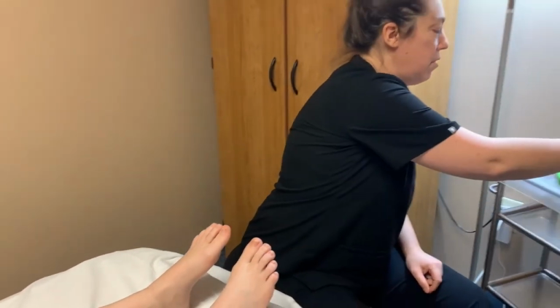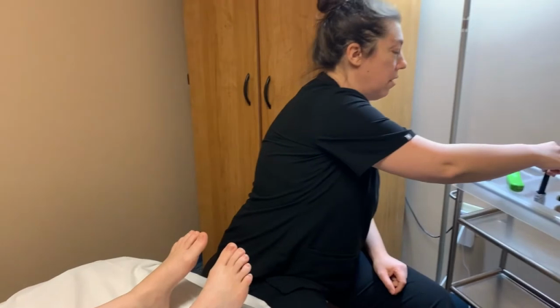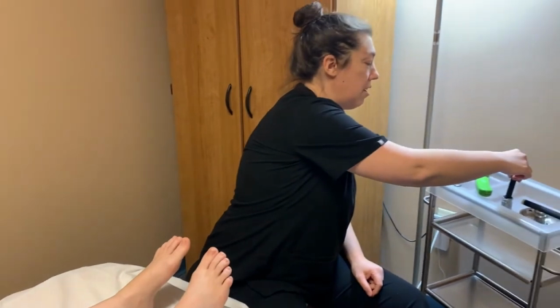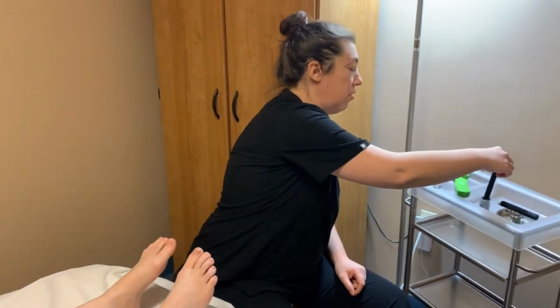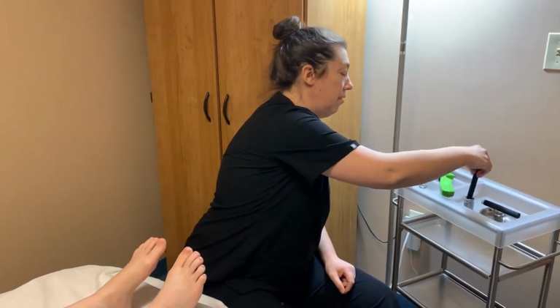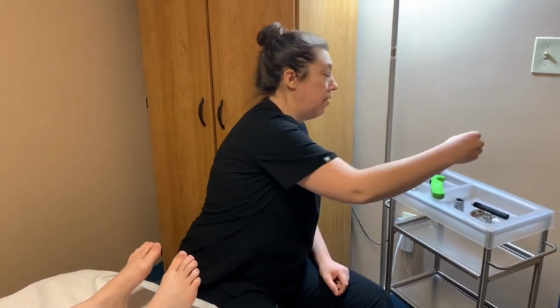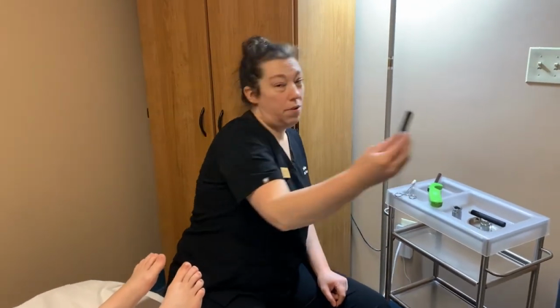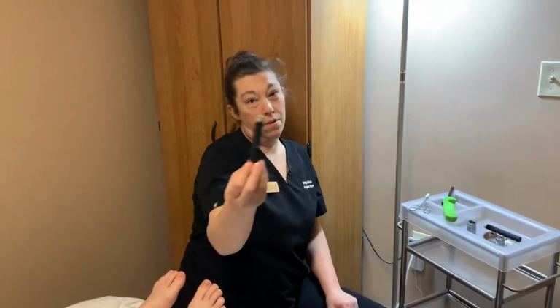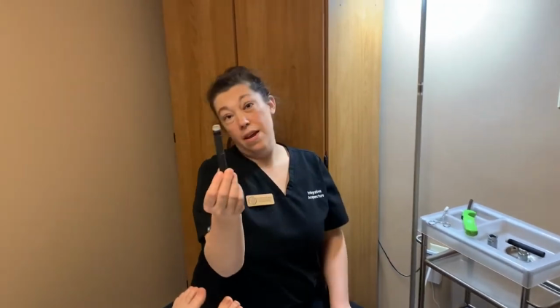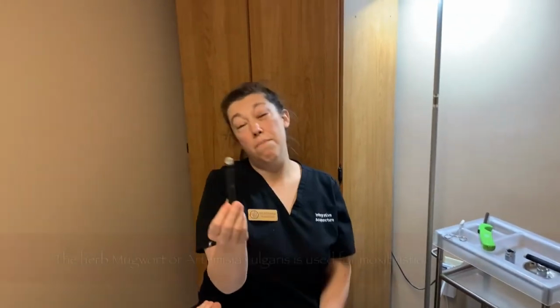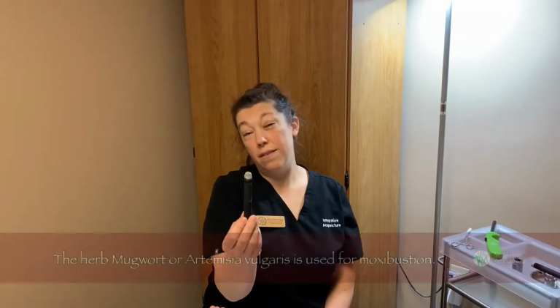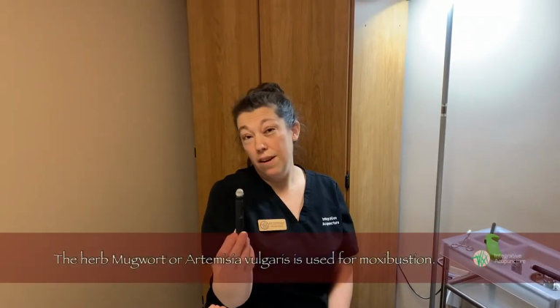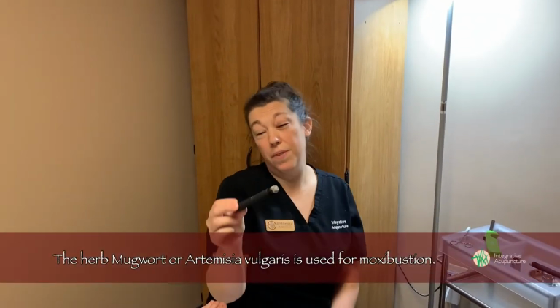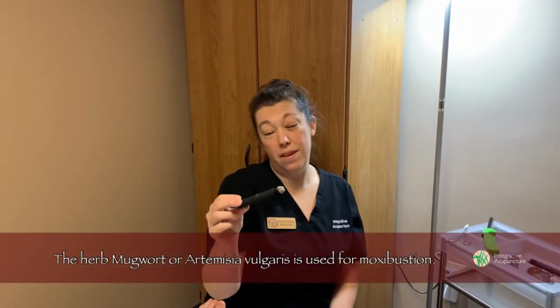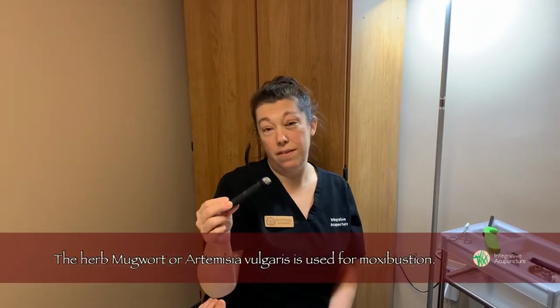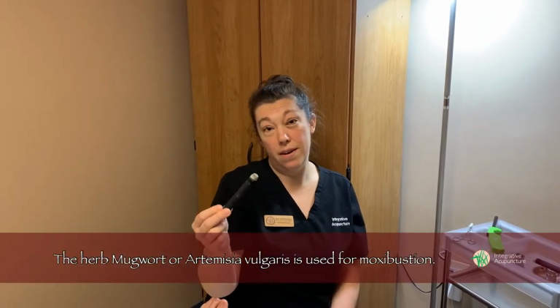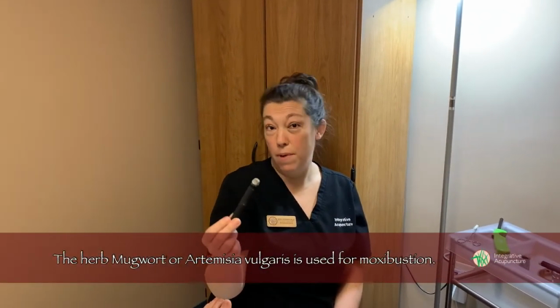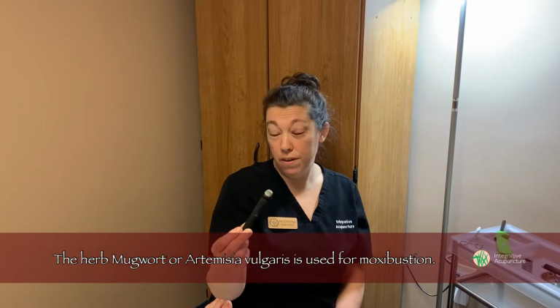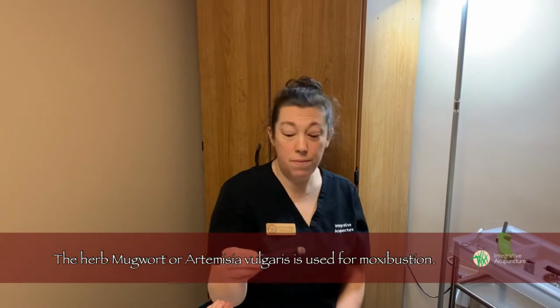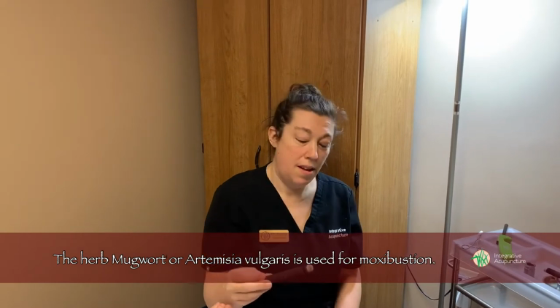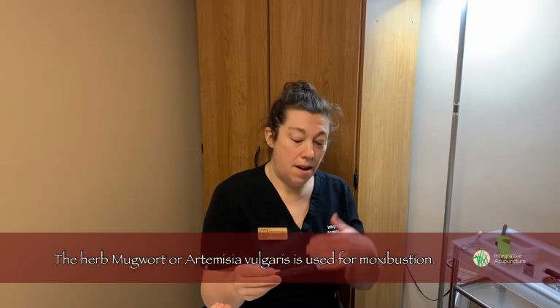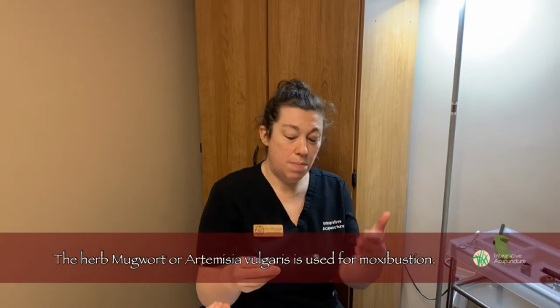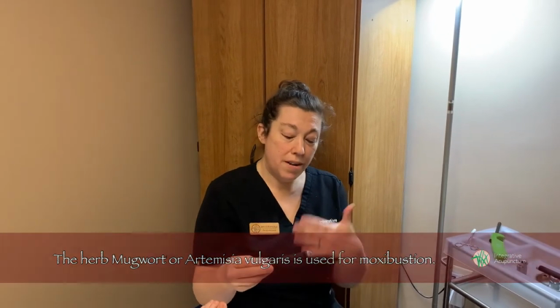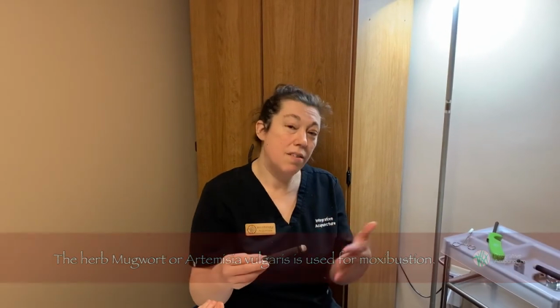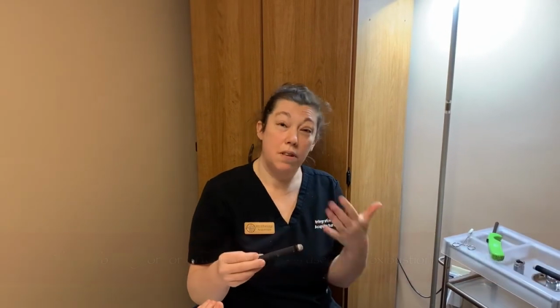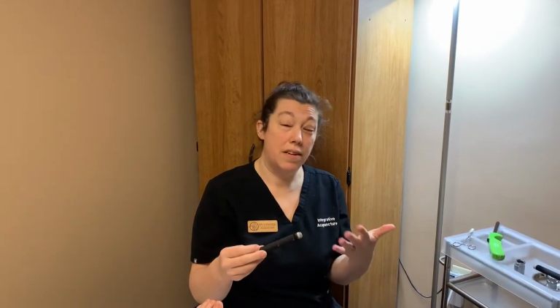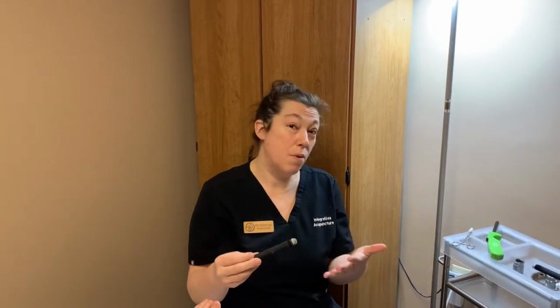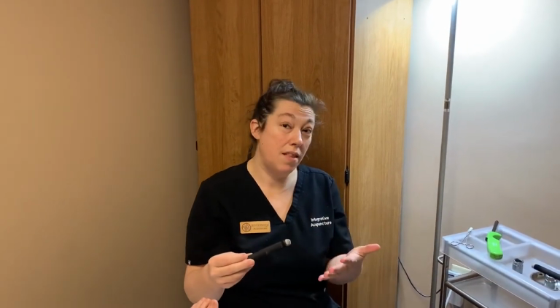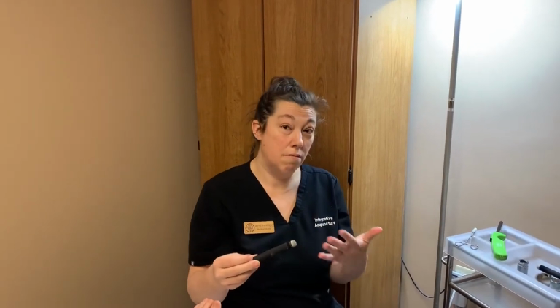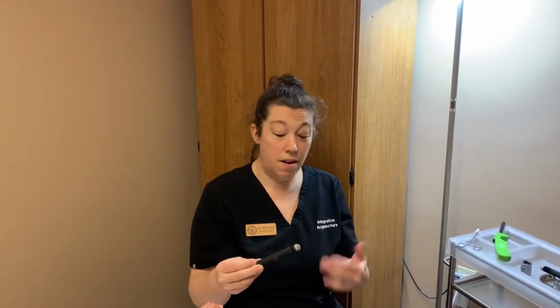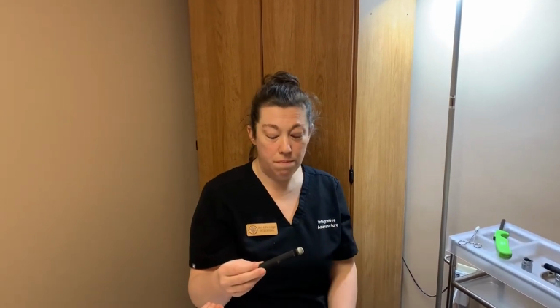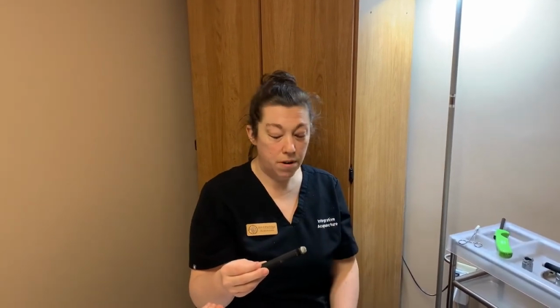Your acupuncturist will give you a Moxa stick. This is made of the mugwort leaf. It's been processed so it's a little bit less smoky than raw mugwort is.